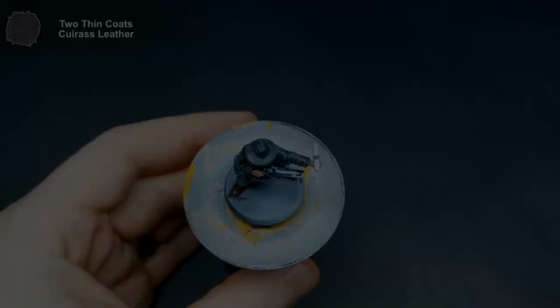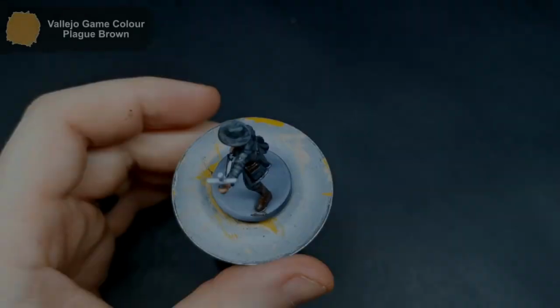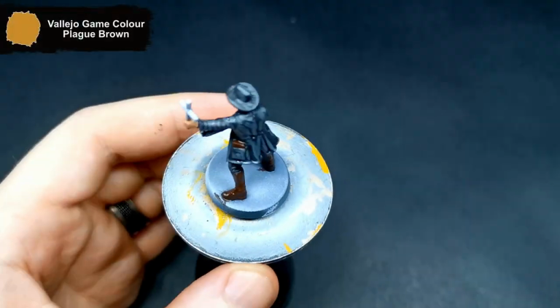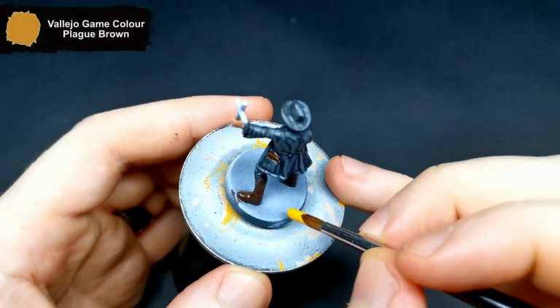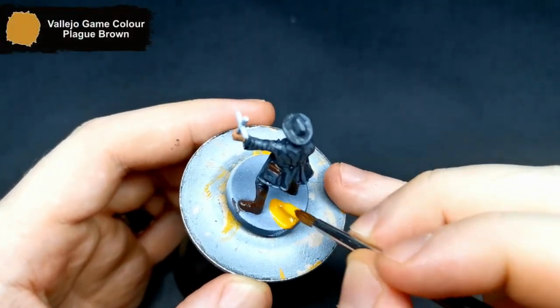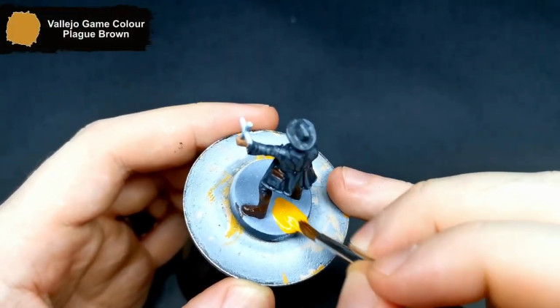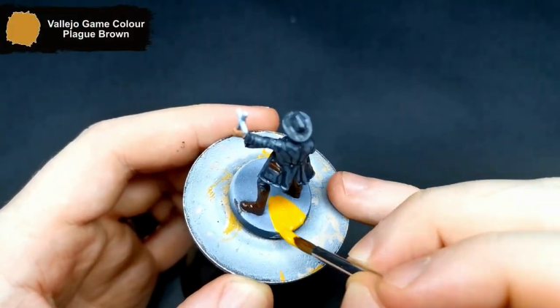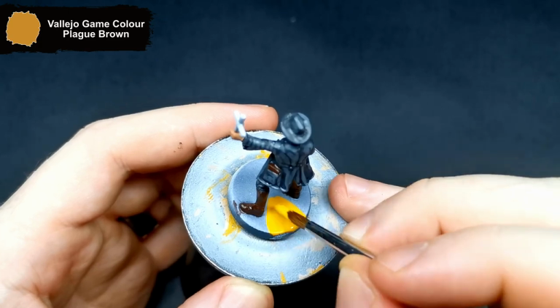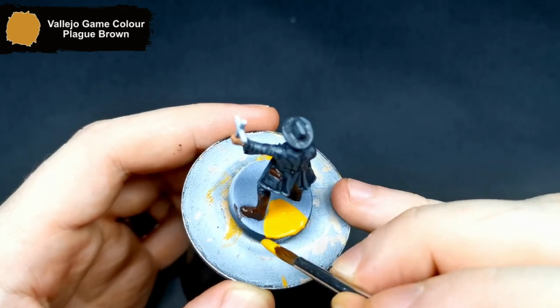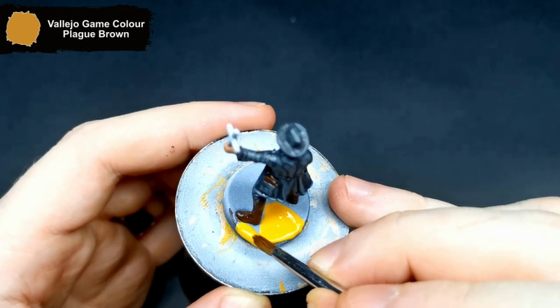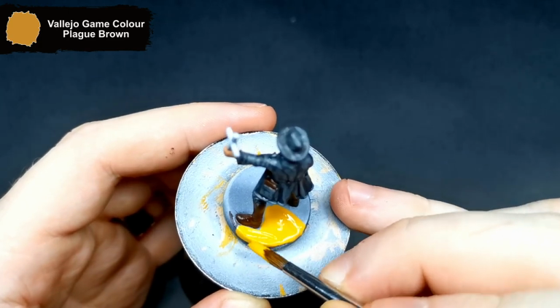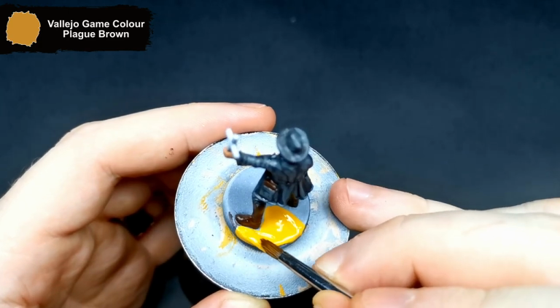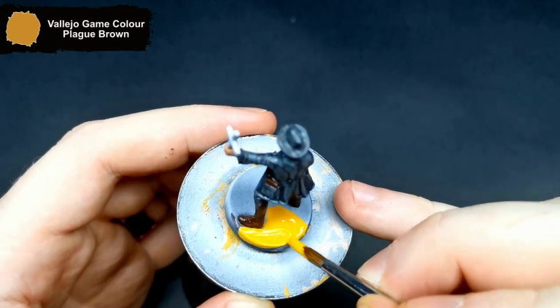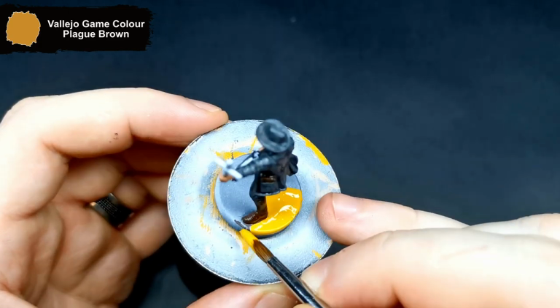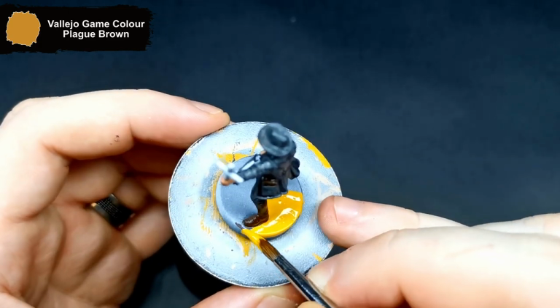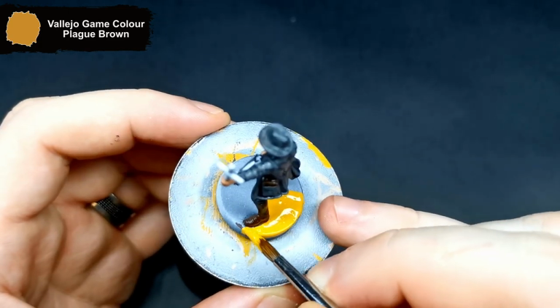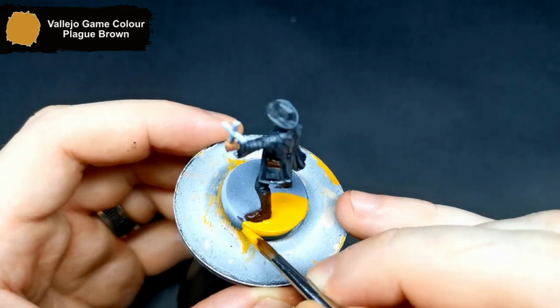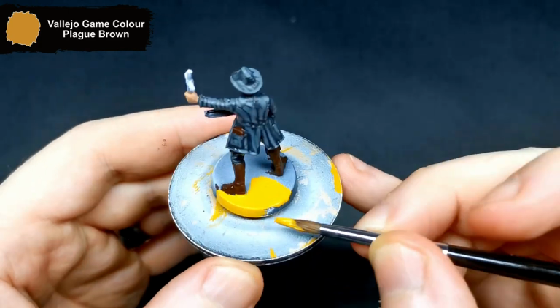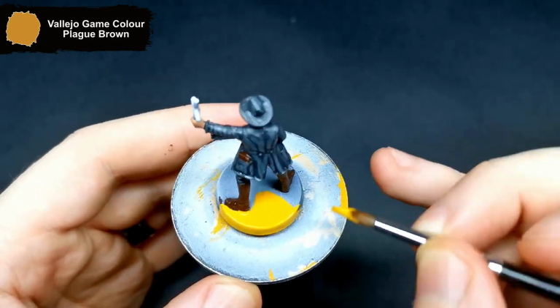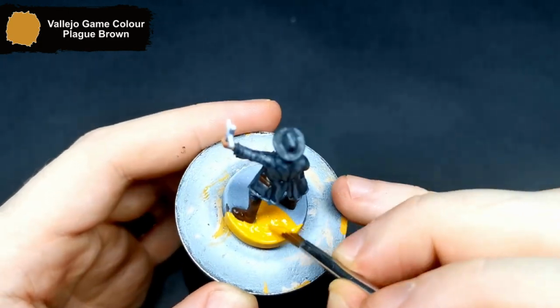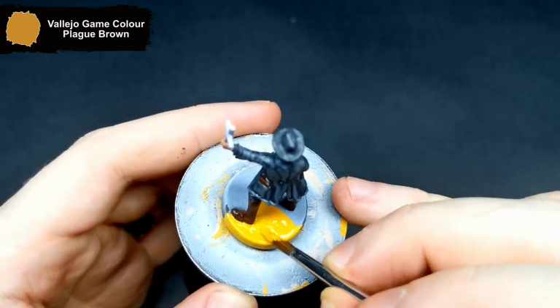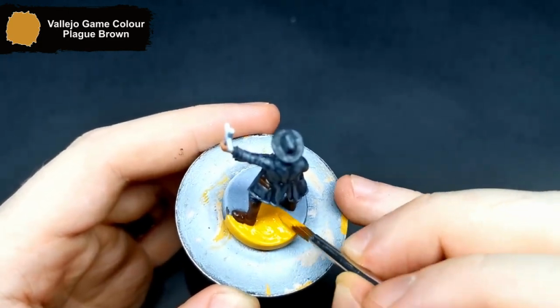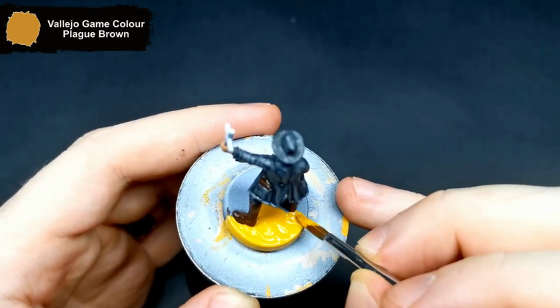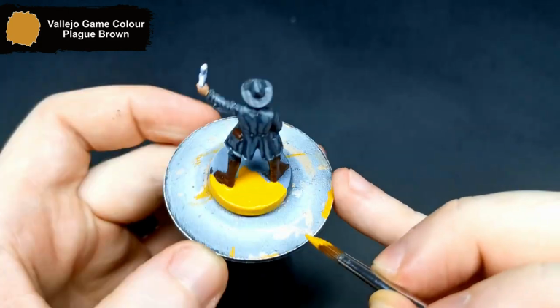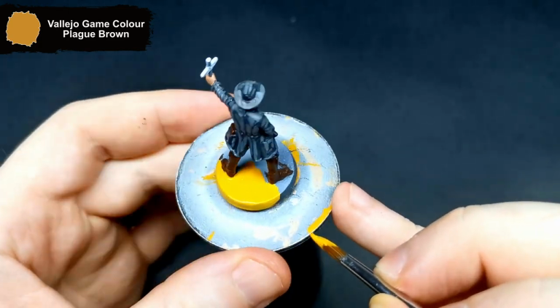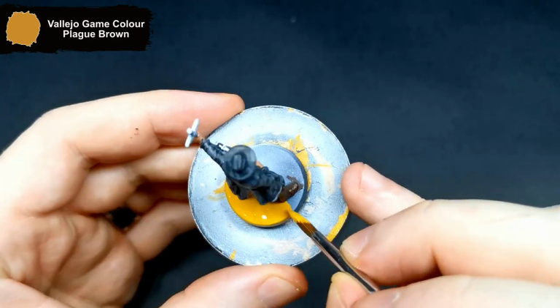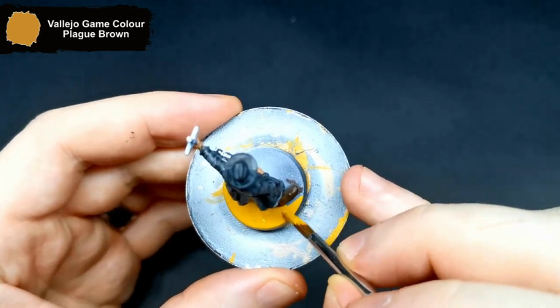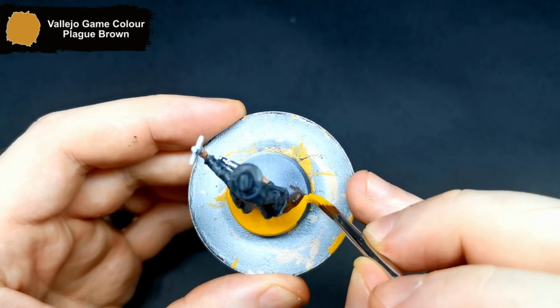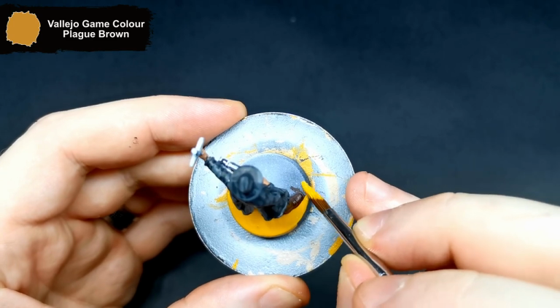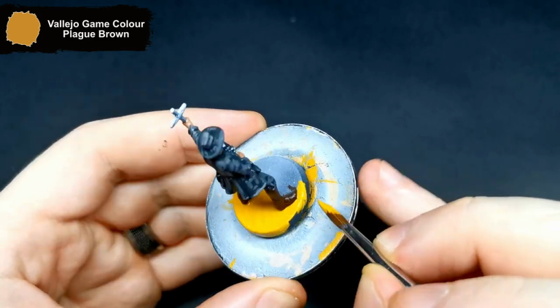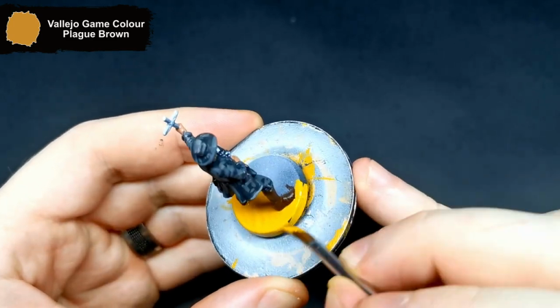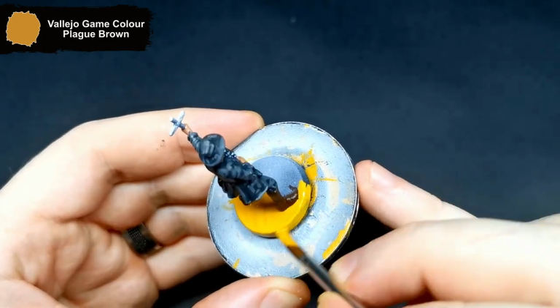As with all of my Zombicide minis, the base gets a once over with Plague Brown. Since the cross is a lighter wood in the artwork as well, I use this on that.